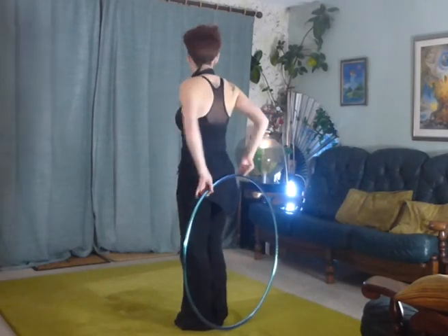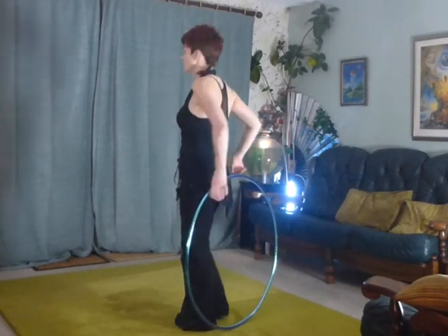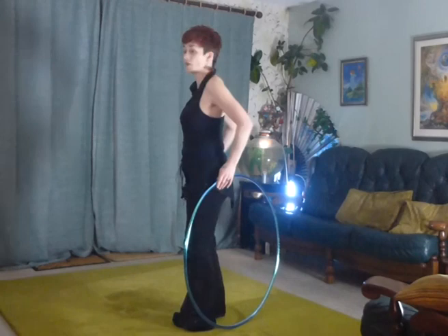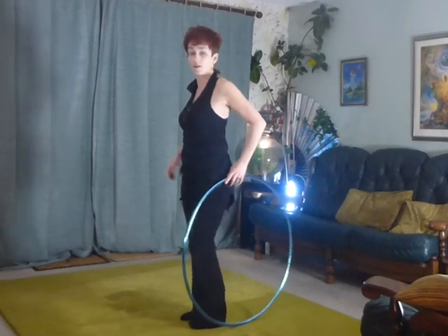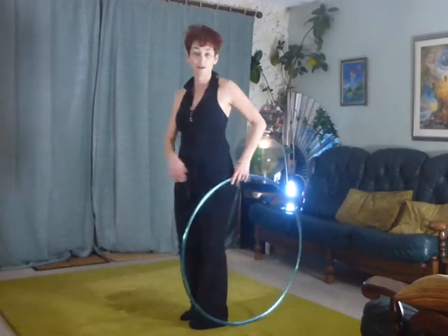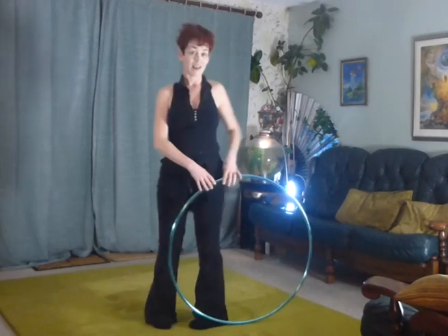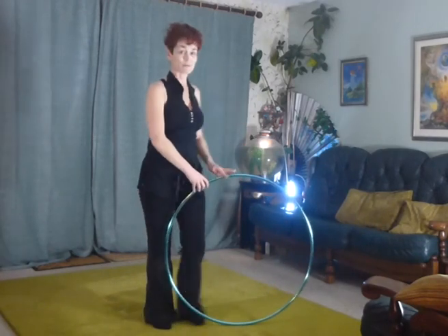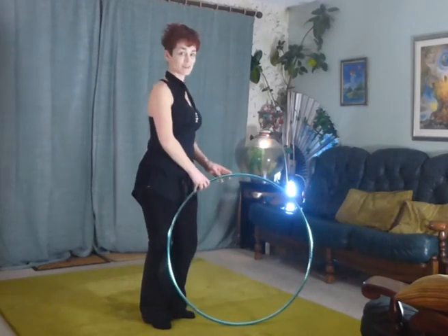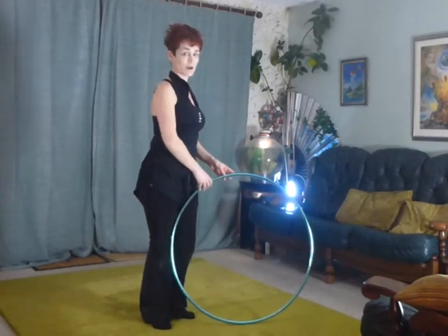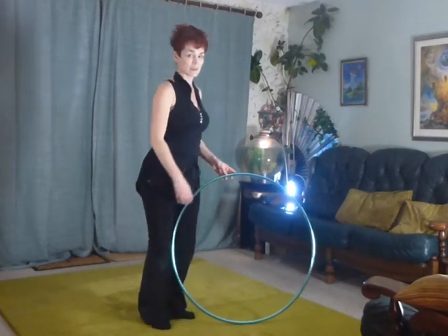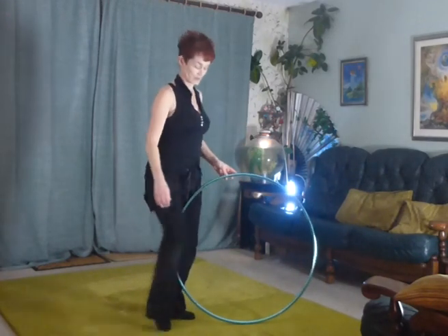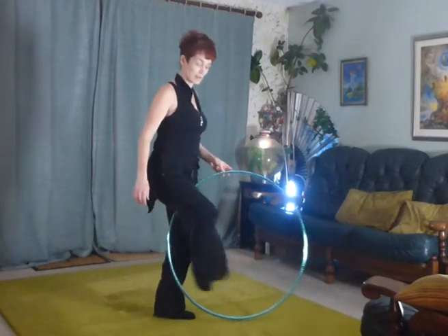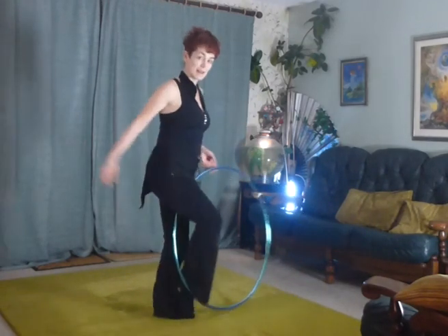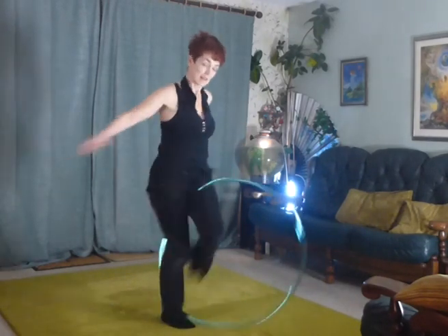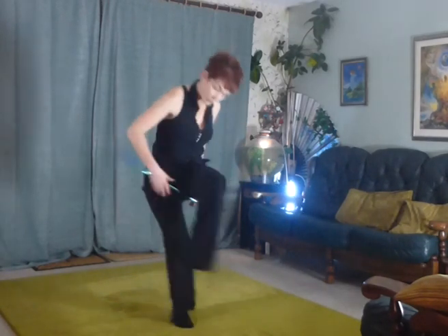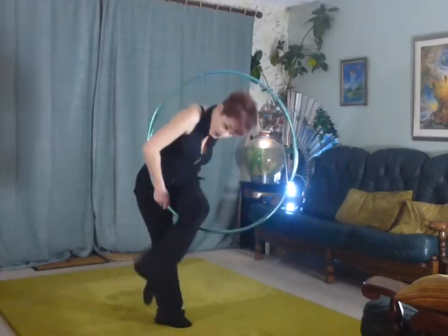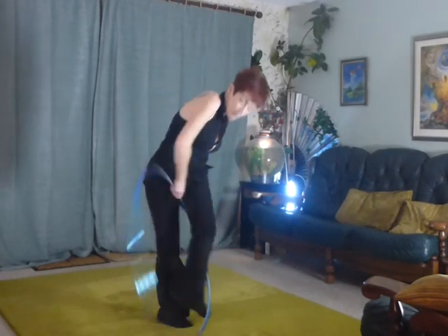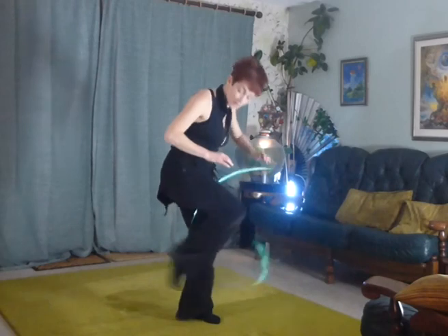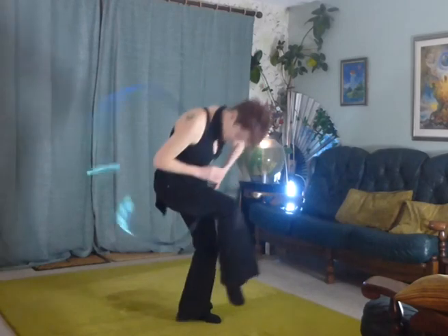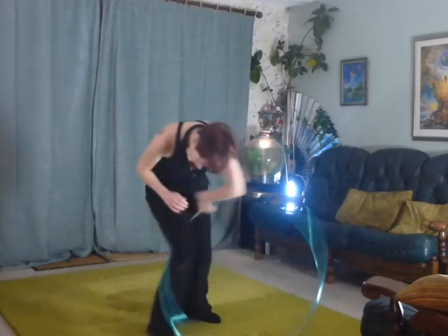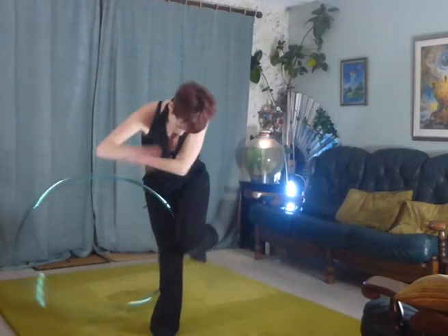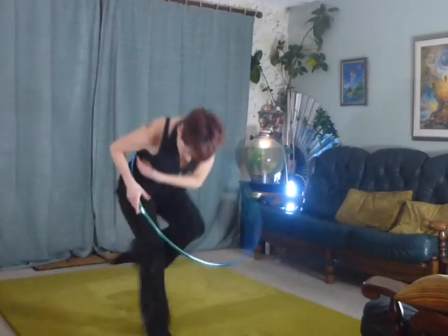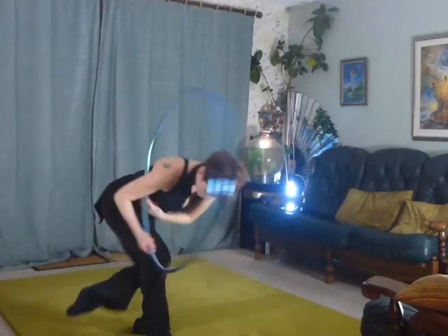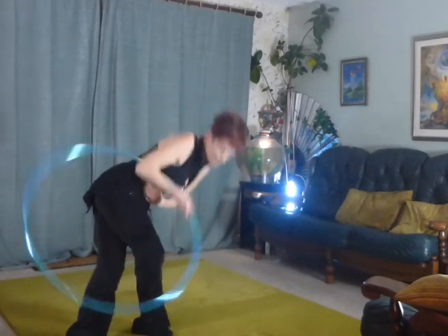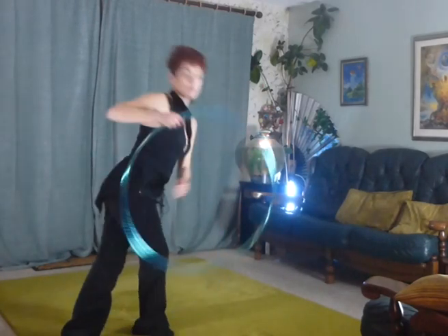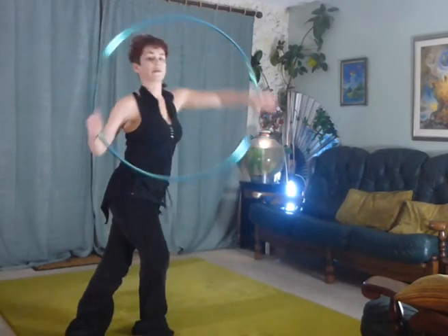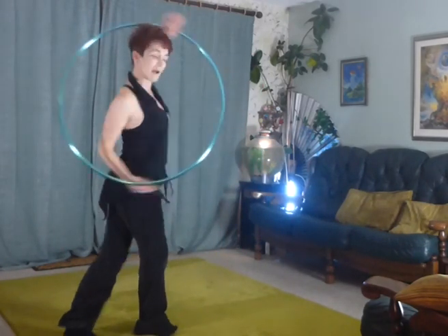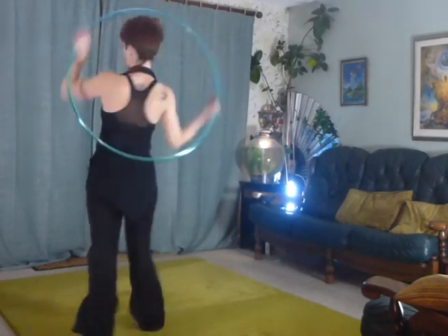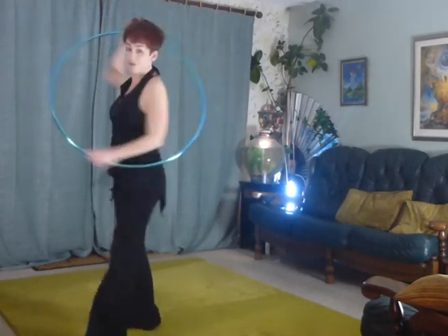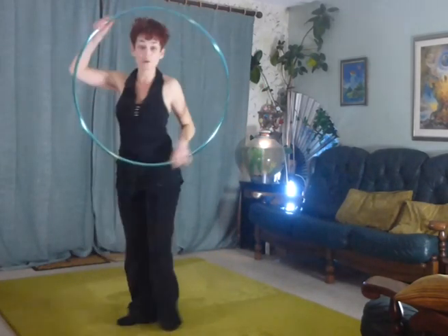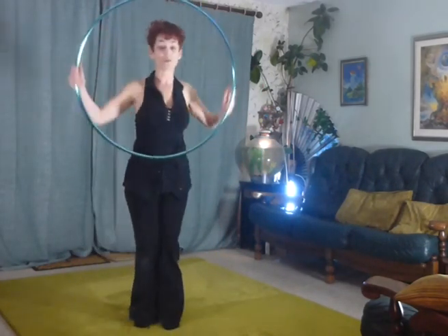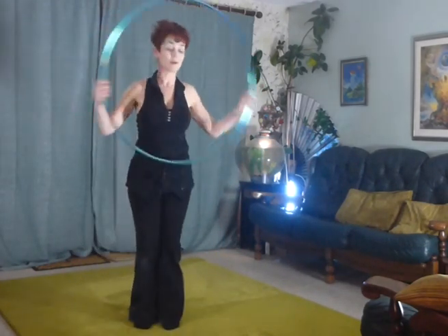As I continue to turn, it comes back to its starting position — legging, wedging it up, under, over. Just come out however you want to come out.